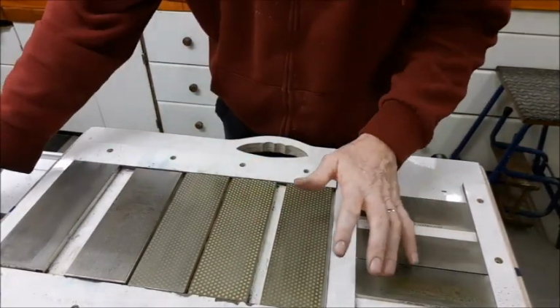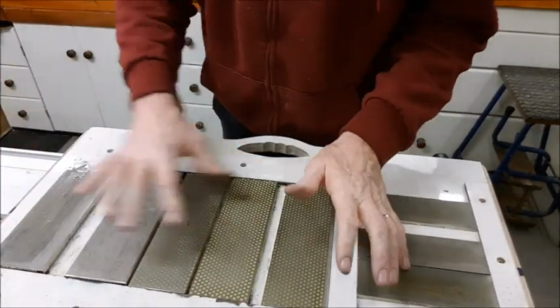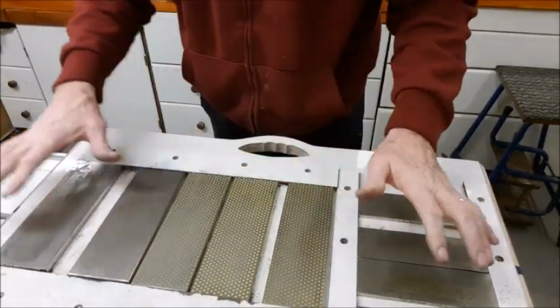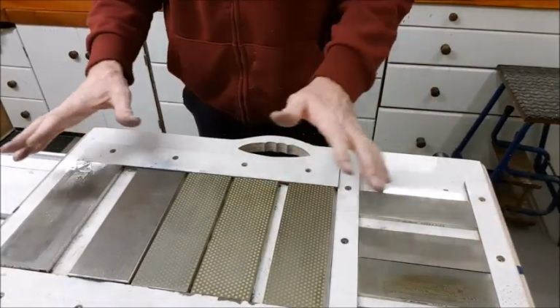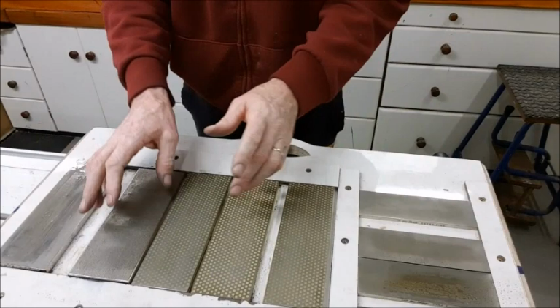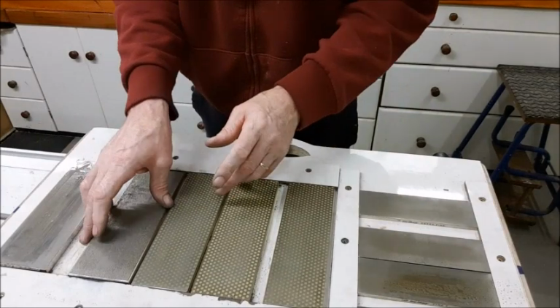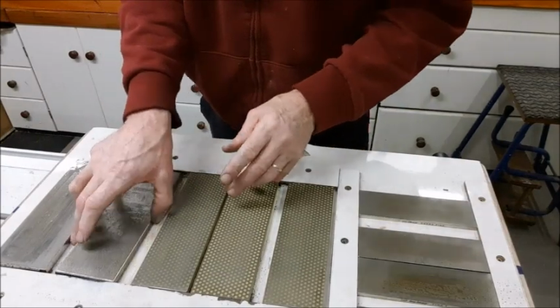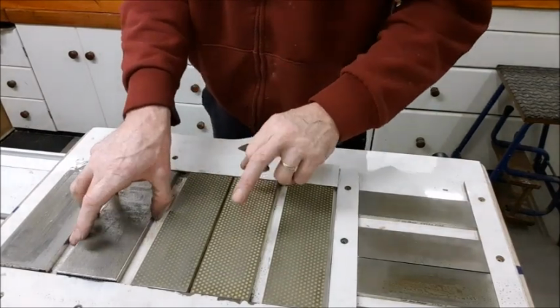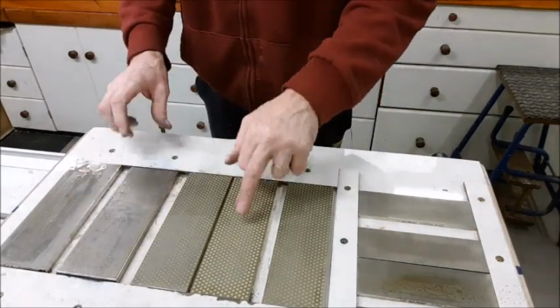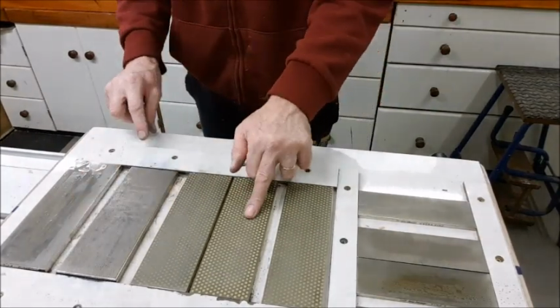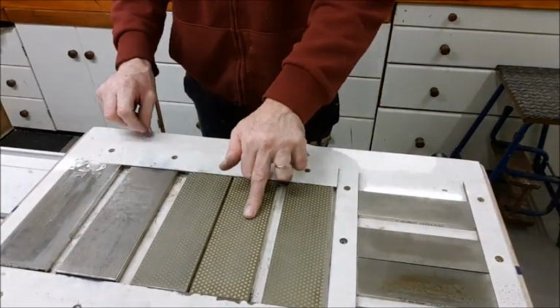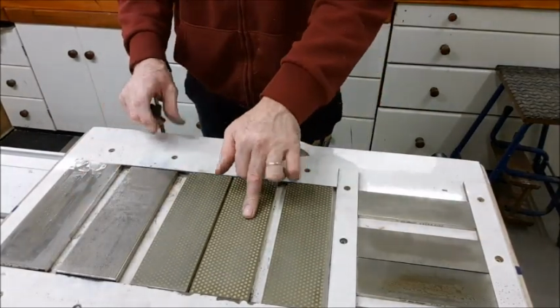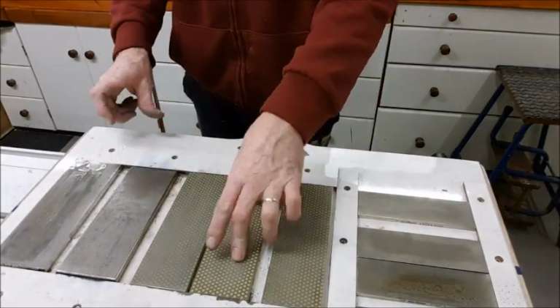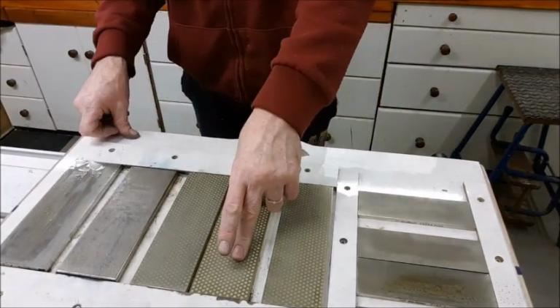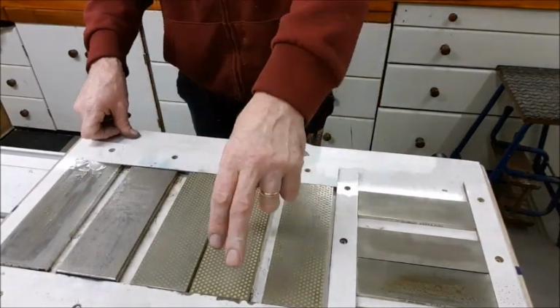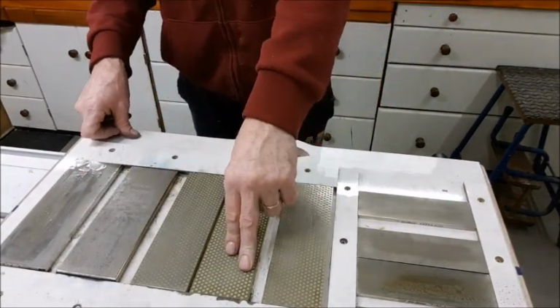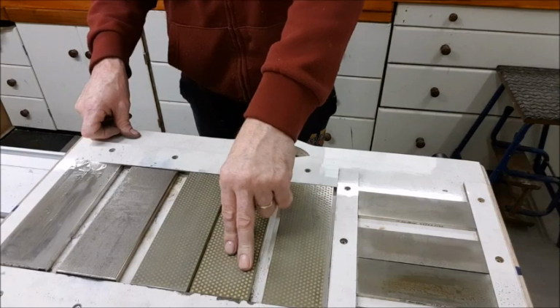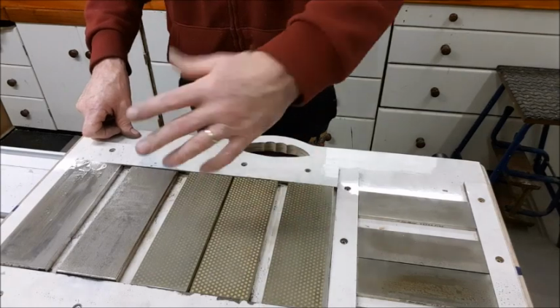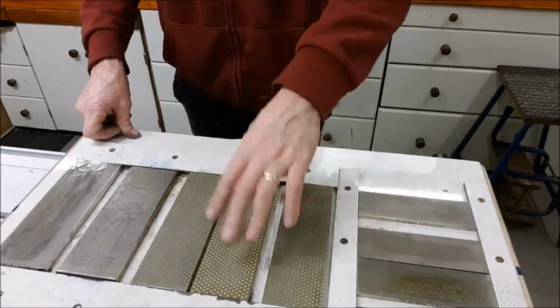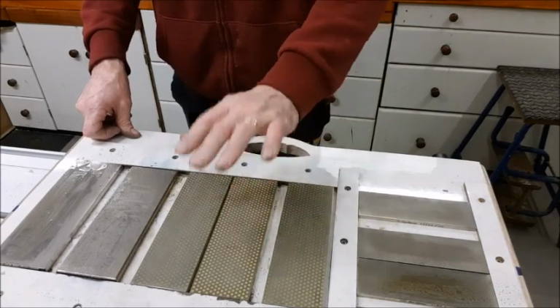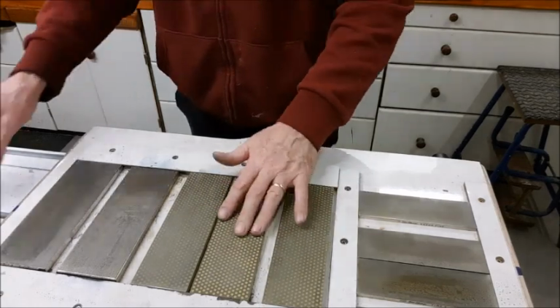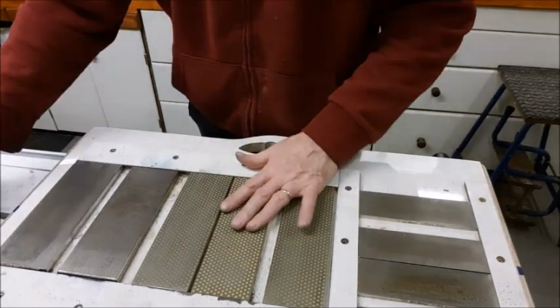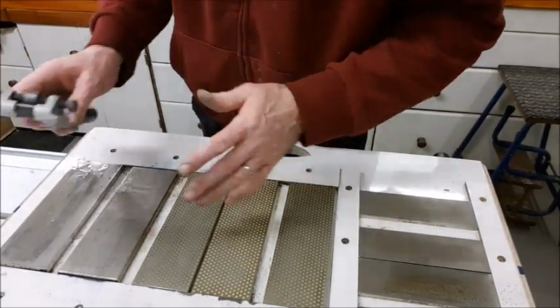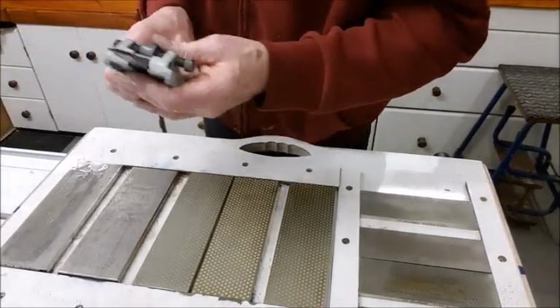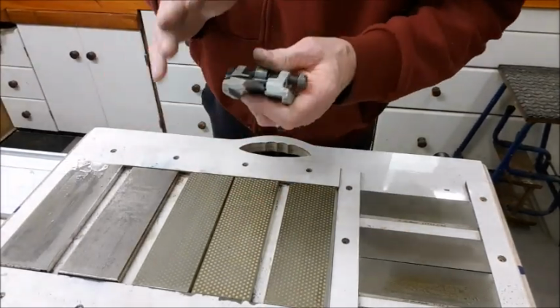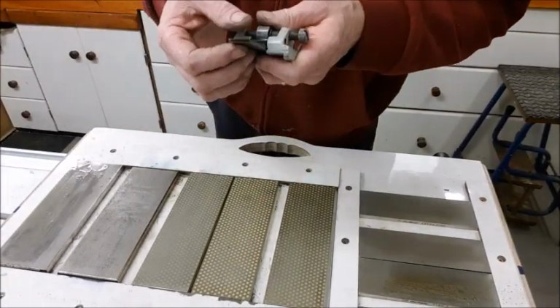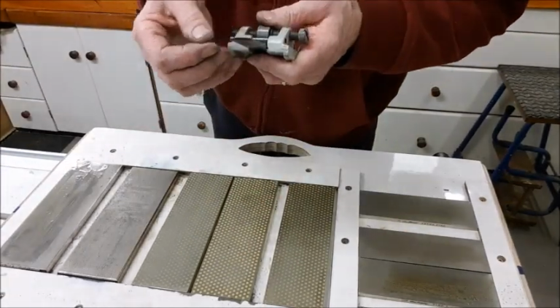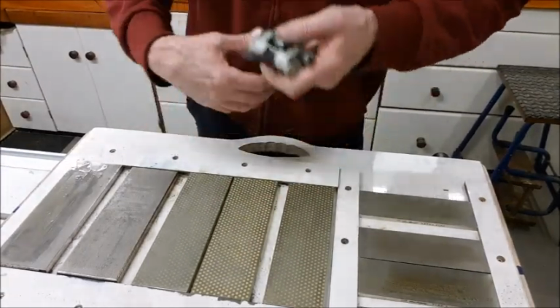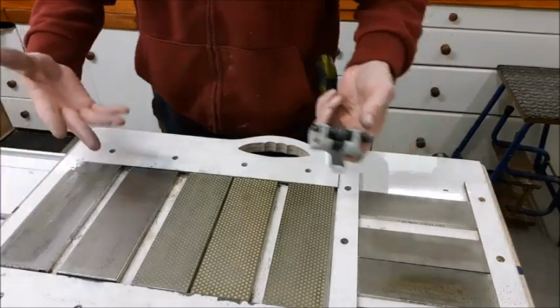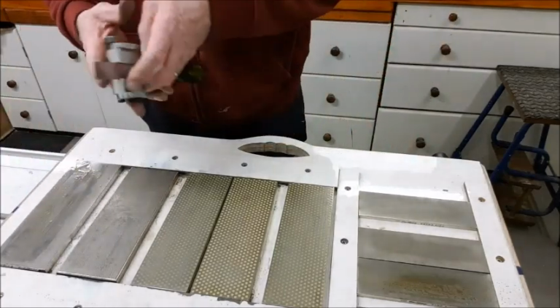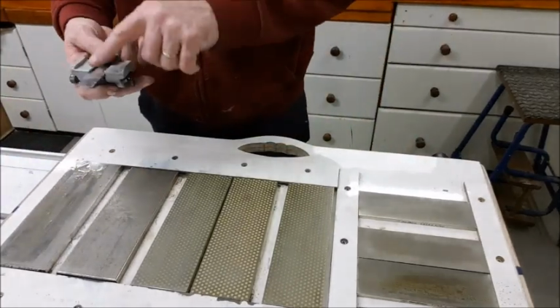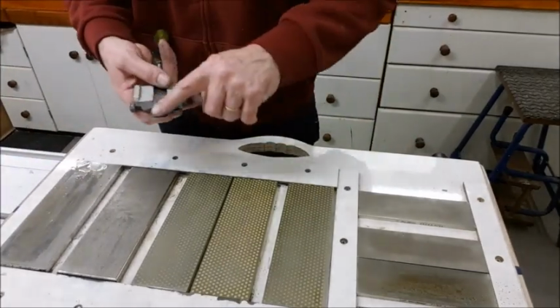Now you don't need to have this many stones. Obviously to get this many would be quite expensive all at once. All these are double-sided. You just need one with a coarse and a fine flipped over, and get used to them — that's enough to keep you going. As you progress, you can invest in more and more.